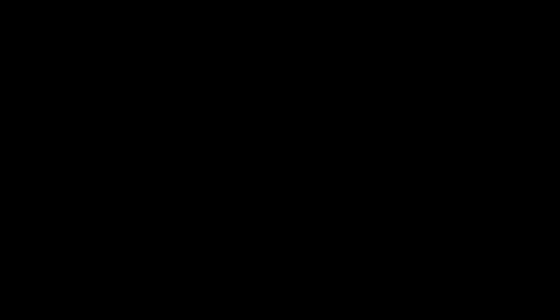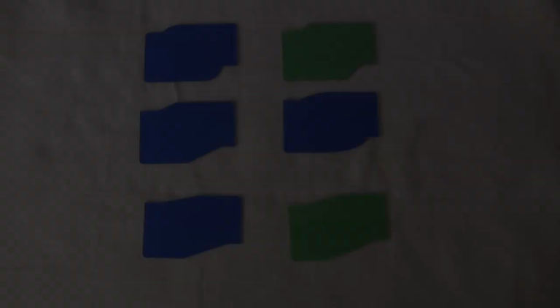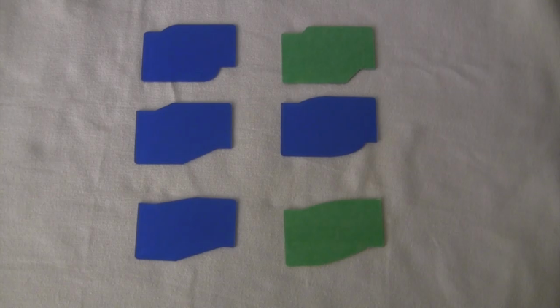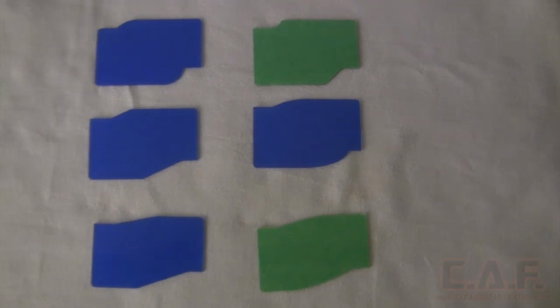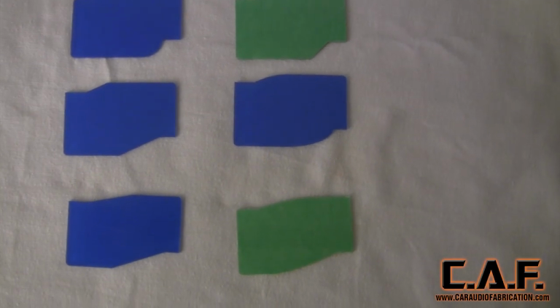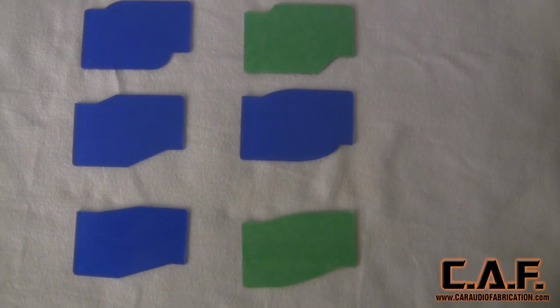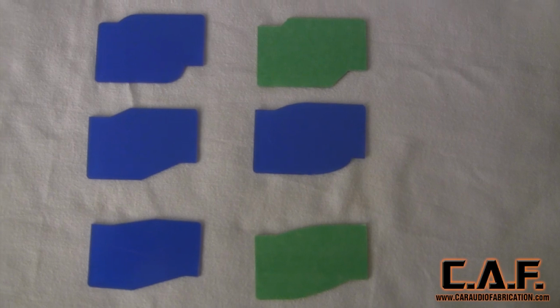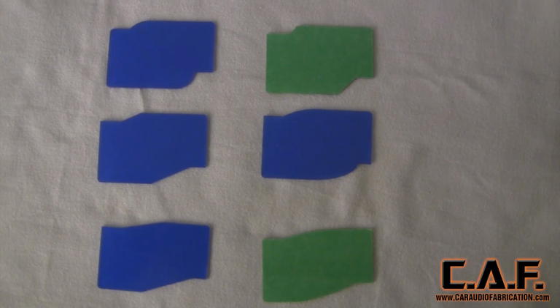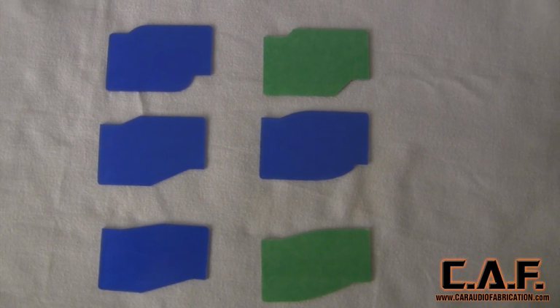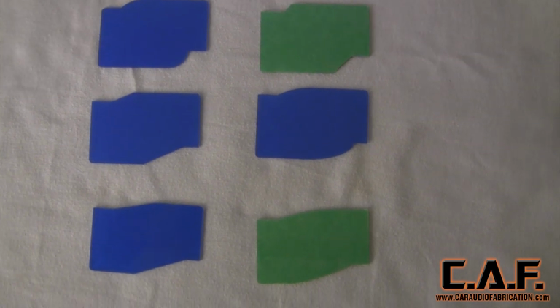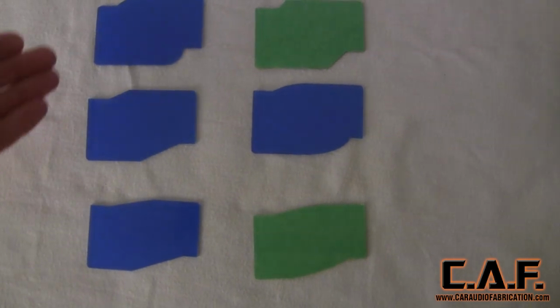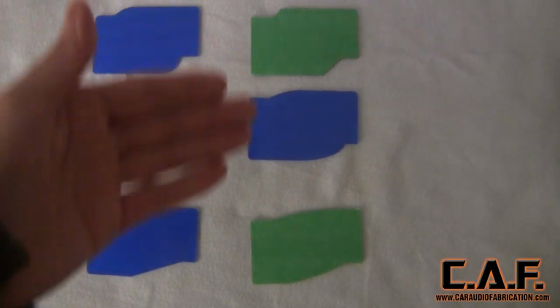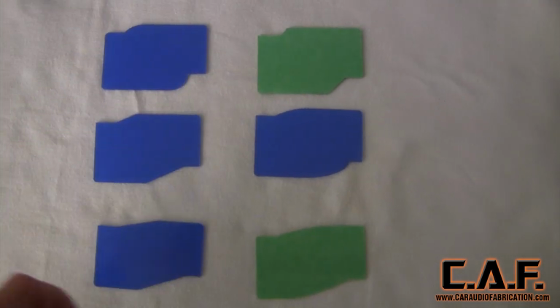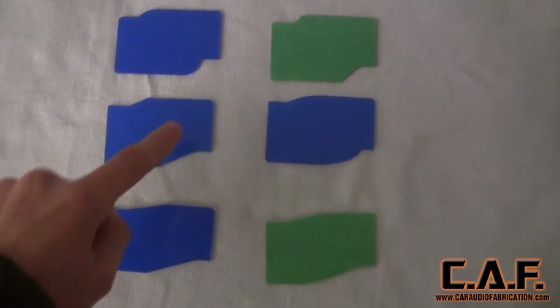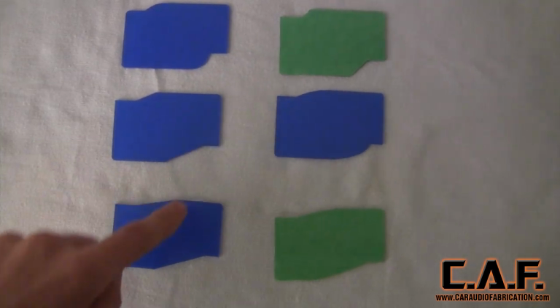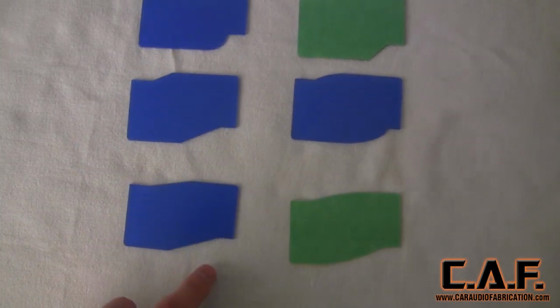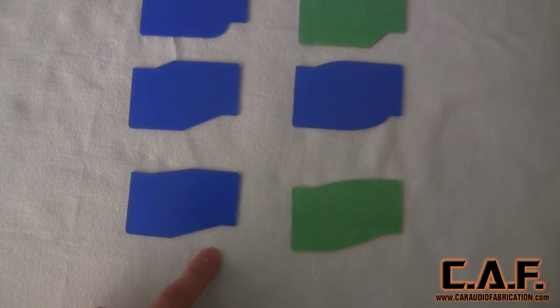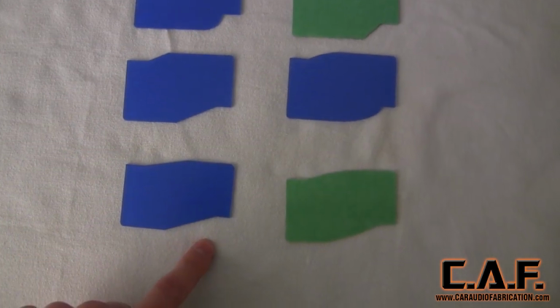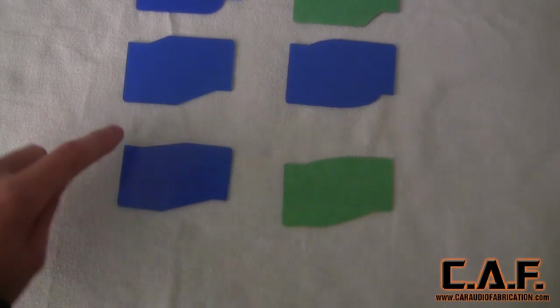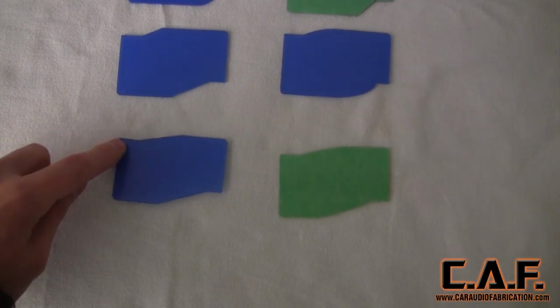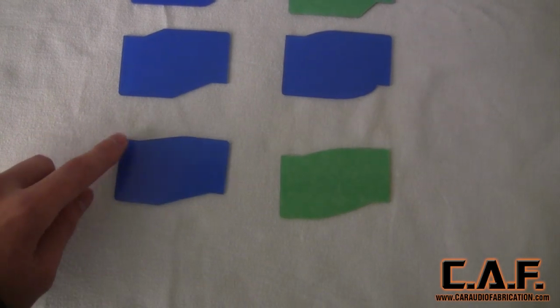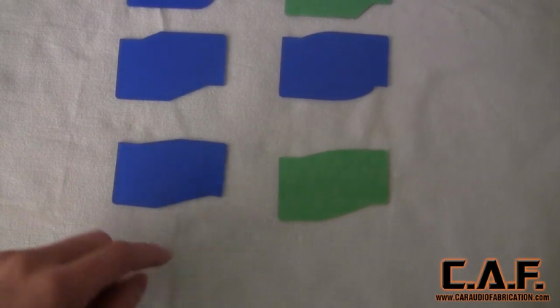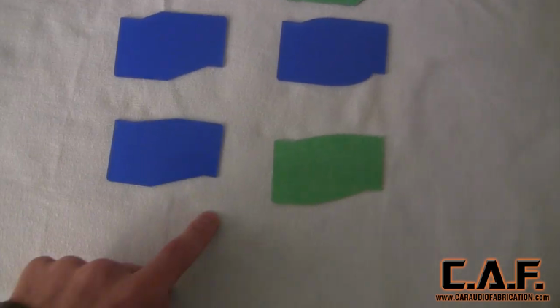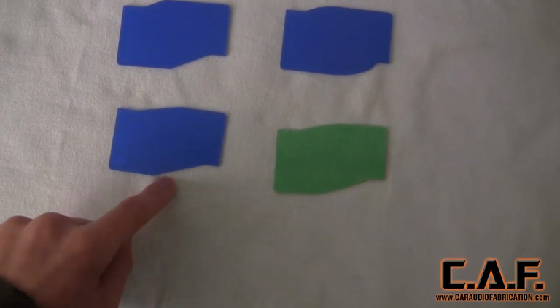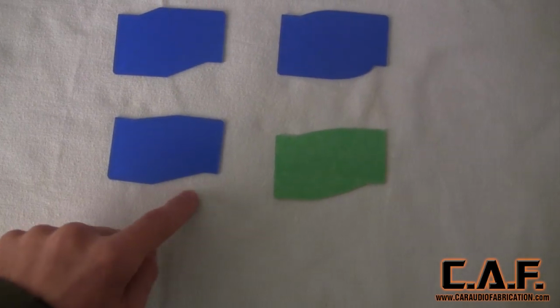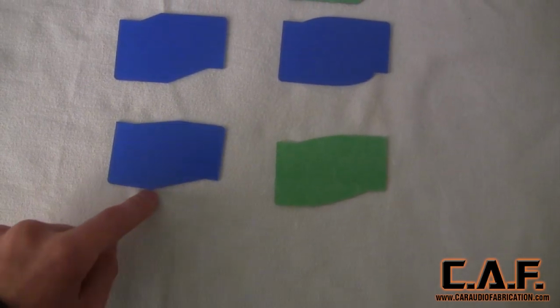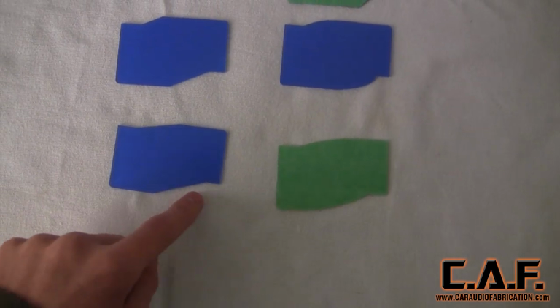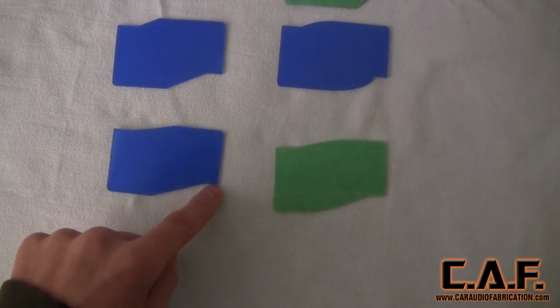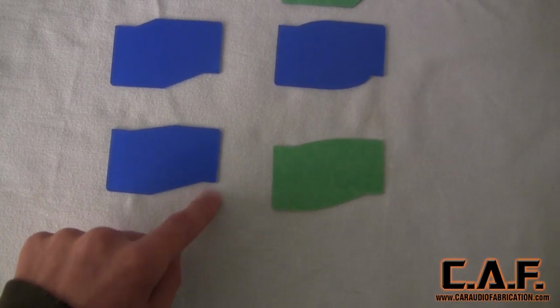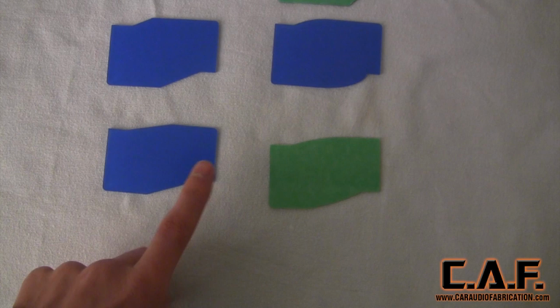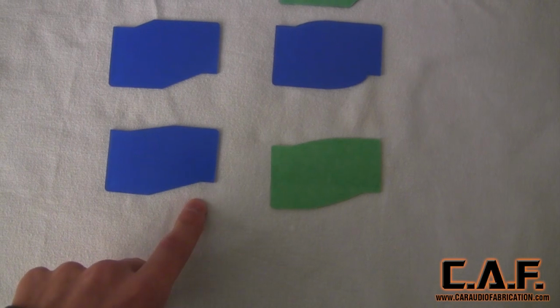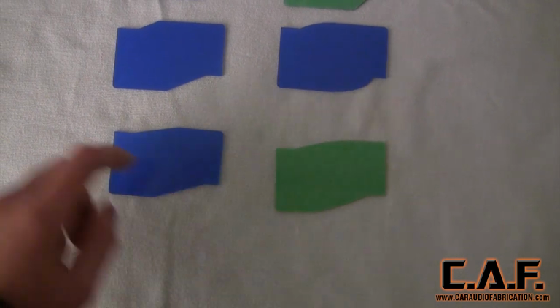To start things off, let's take a look at the Smart Spreaders. The basic set includes six different contours. Each of the contour cards includes two different sides — one for a half-inch material and one for a quarter-inch material.